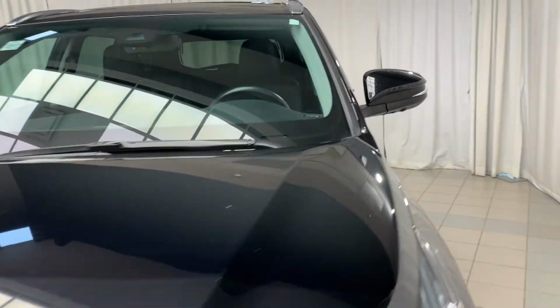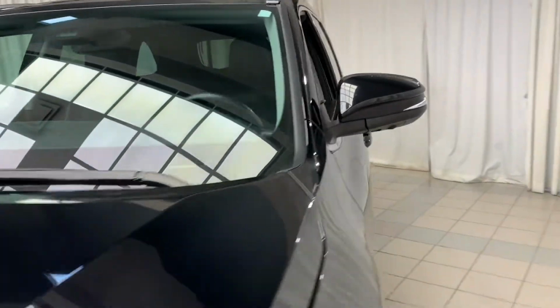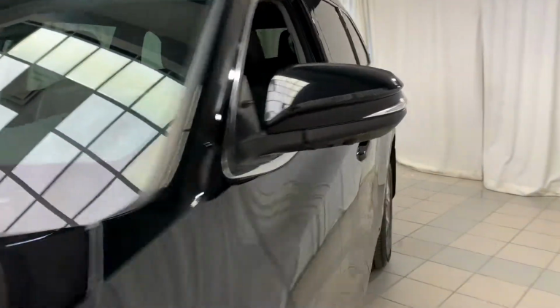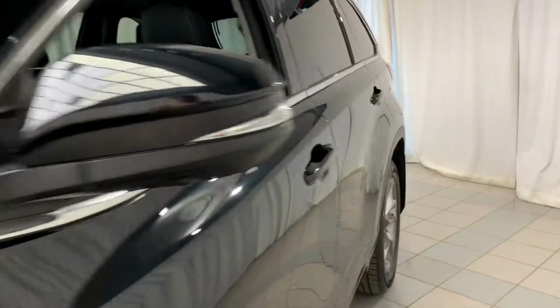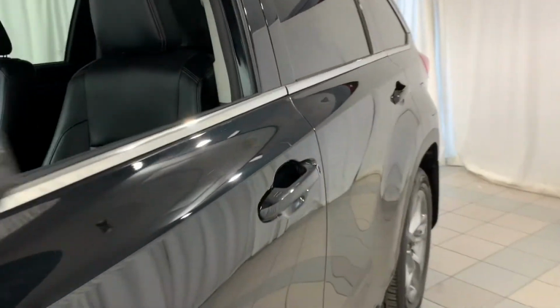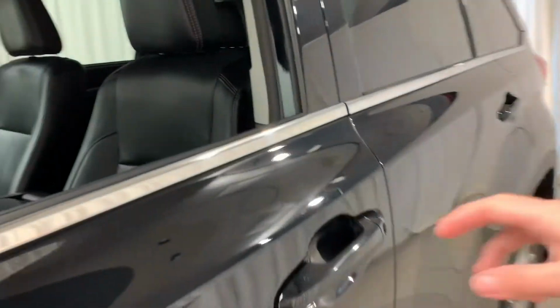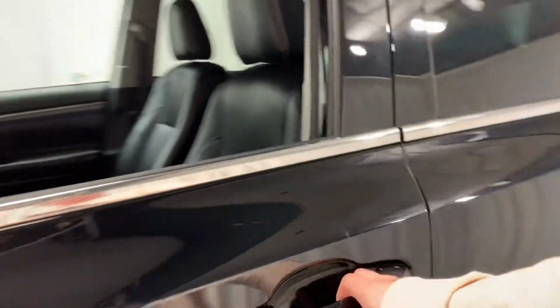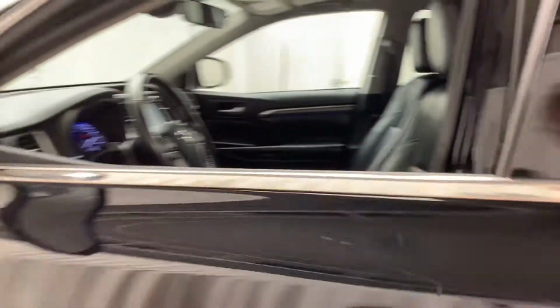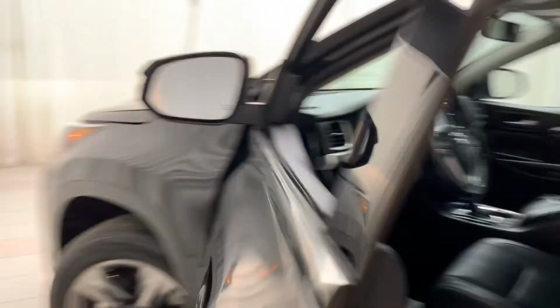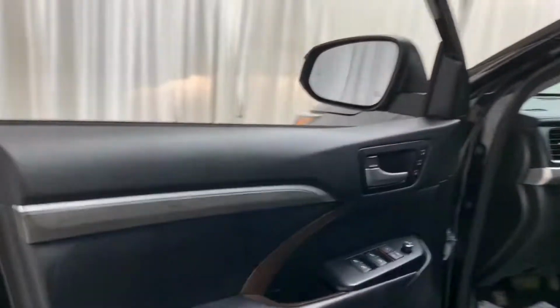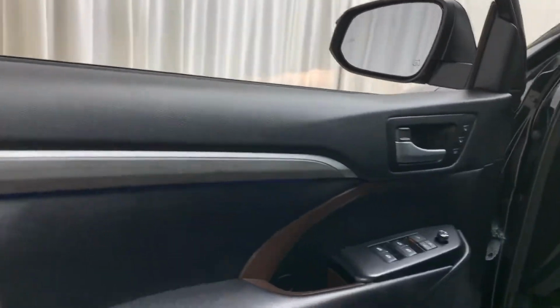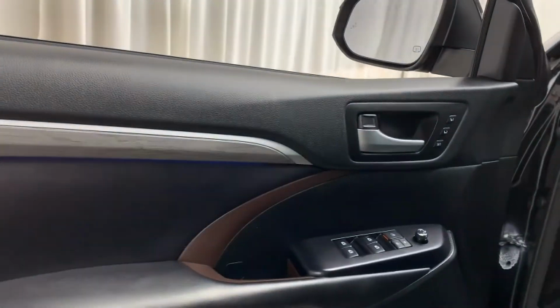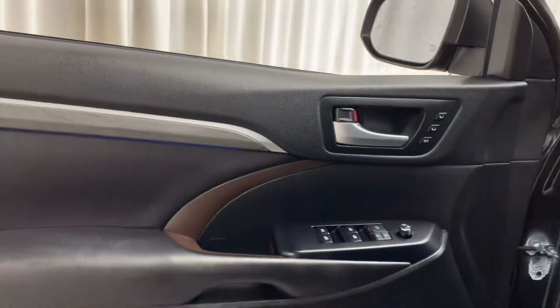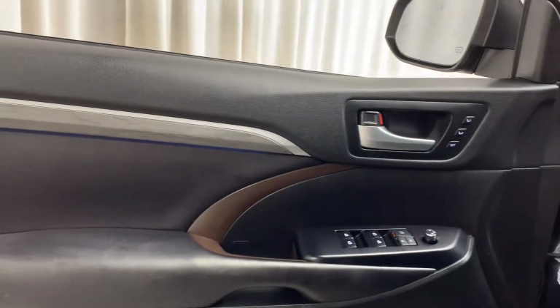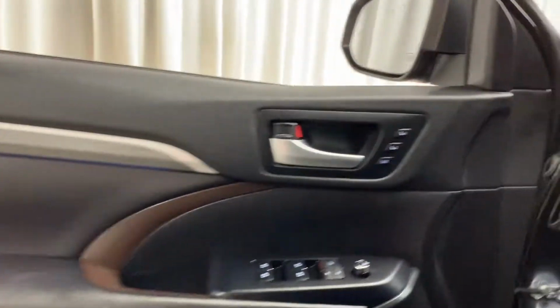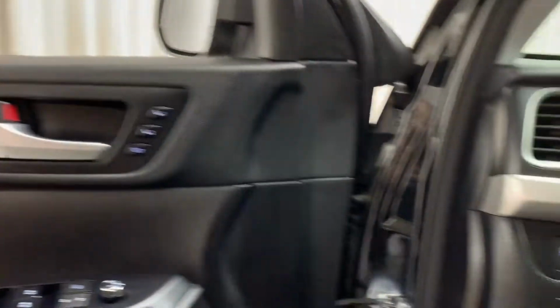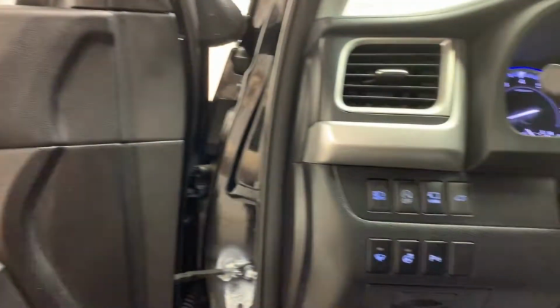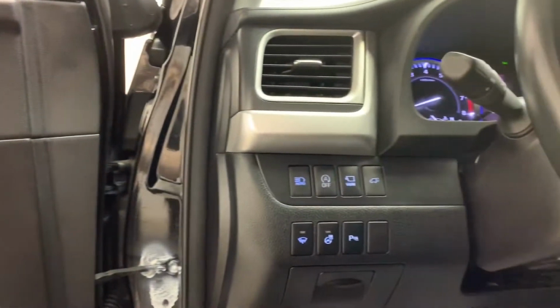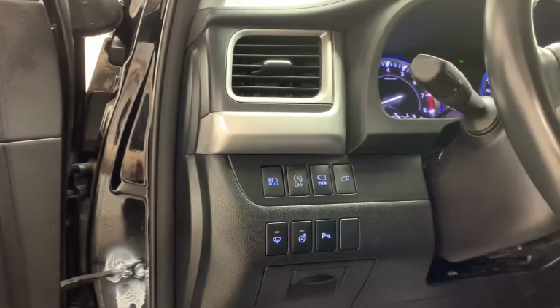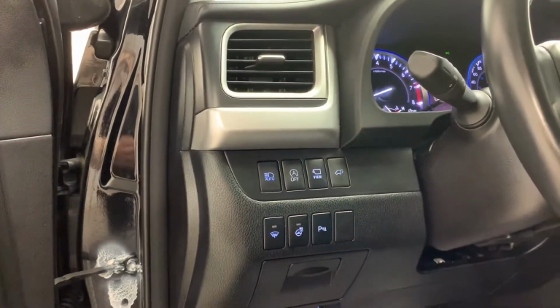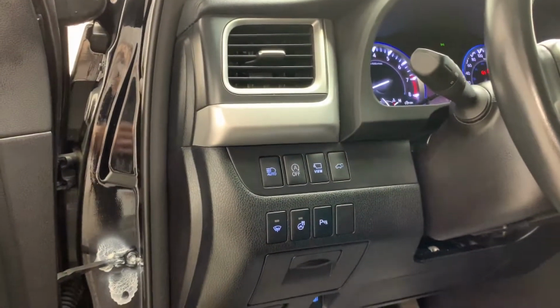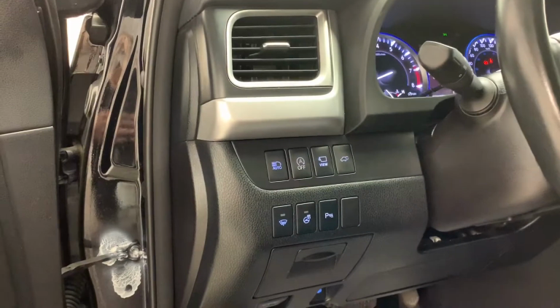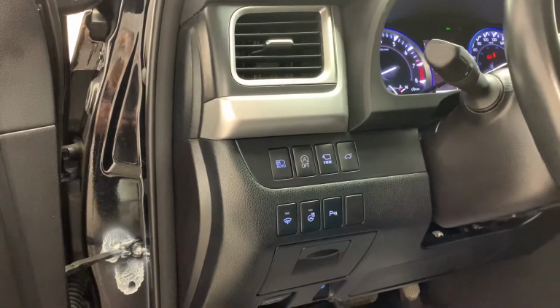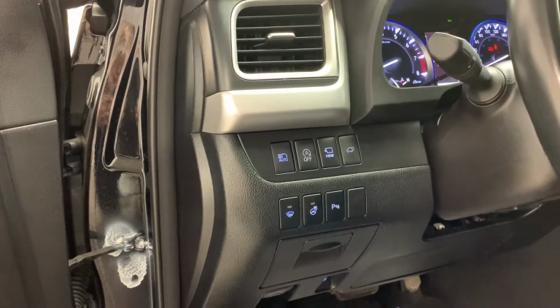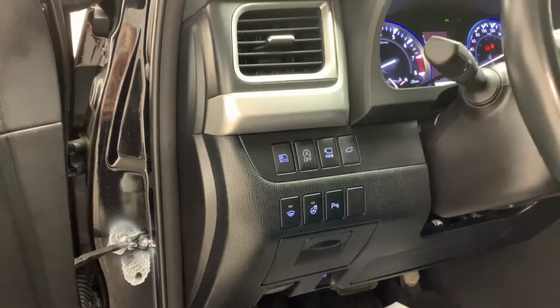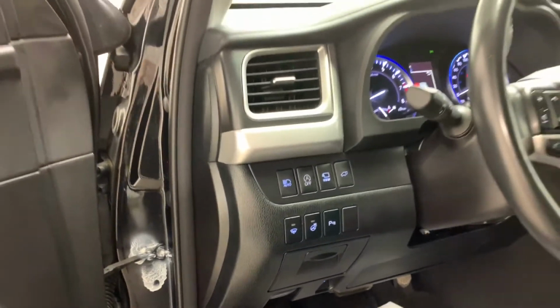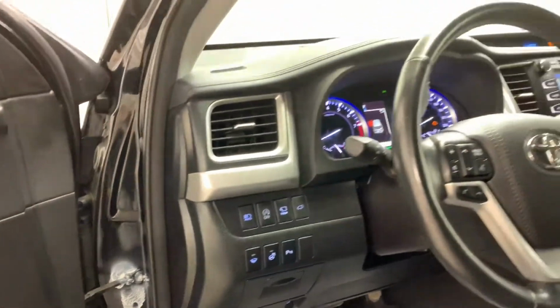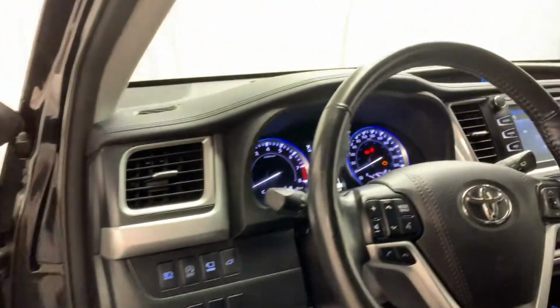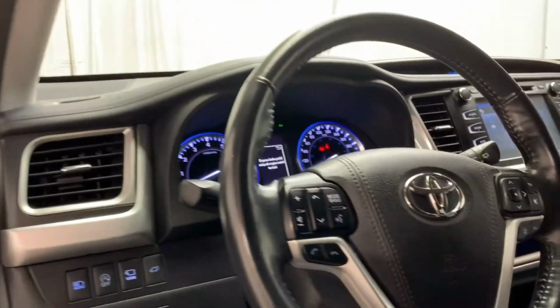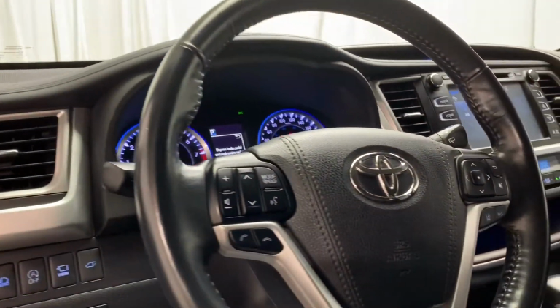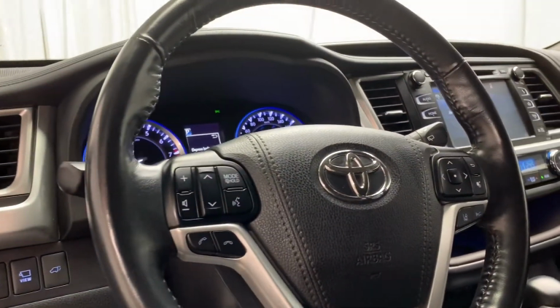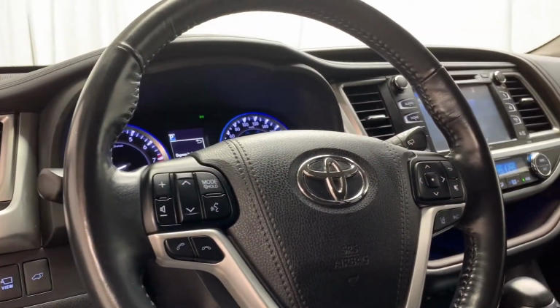This all-wheel drive SUV comes equipped with features such as power windows and door locks, power tilting mirrors, memory seats, automatic high beams, 360 bird's eye park assist, power liftgate, heated steering wheel, parking sensors, and hands-free calling voice activated Bluetooth.